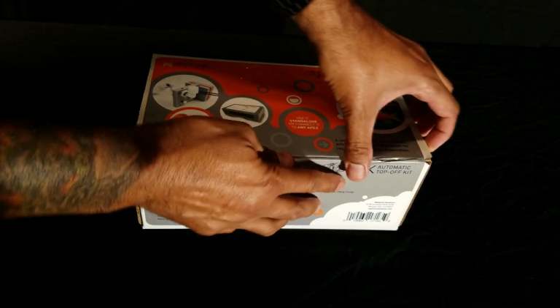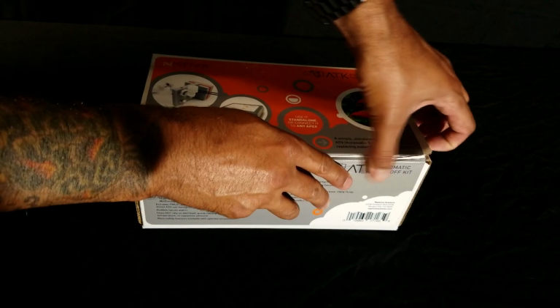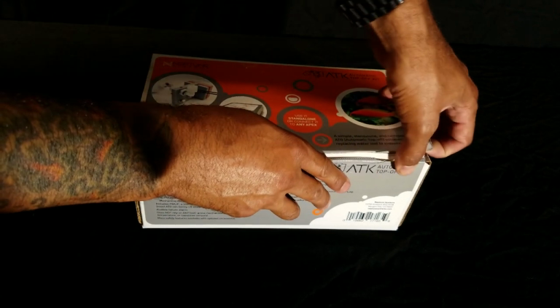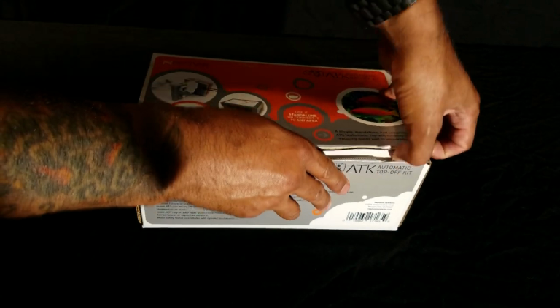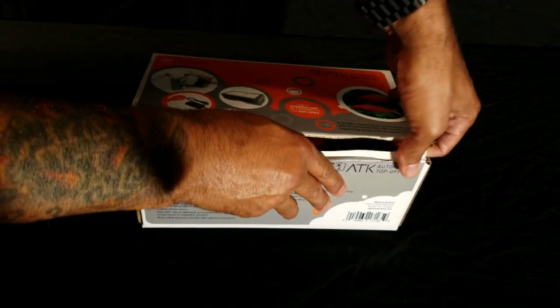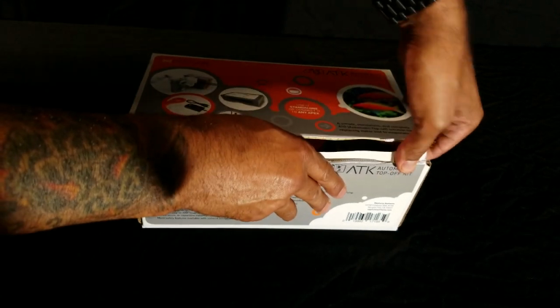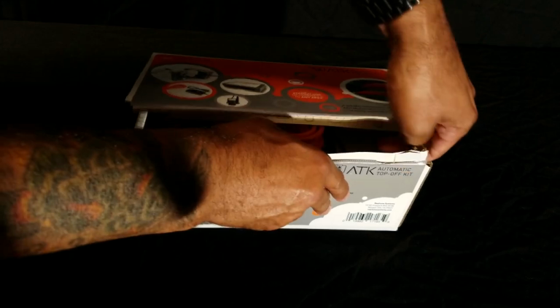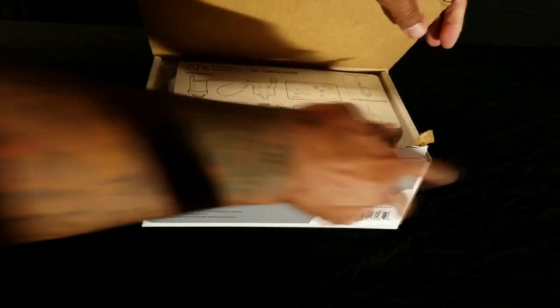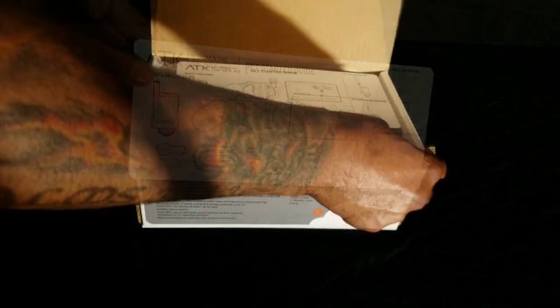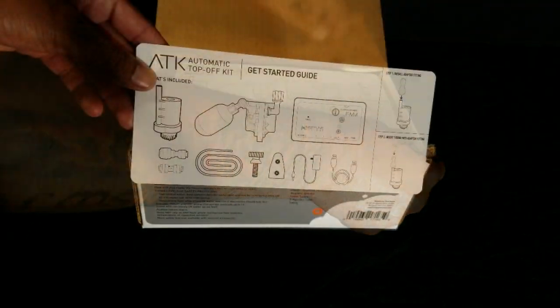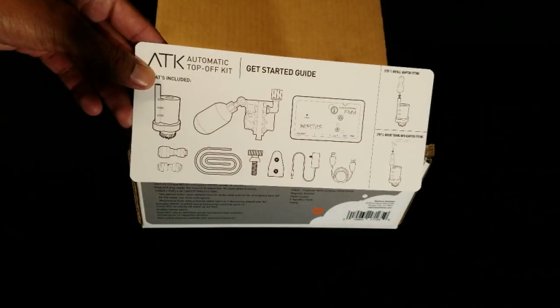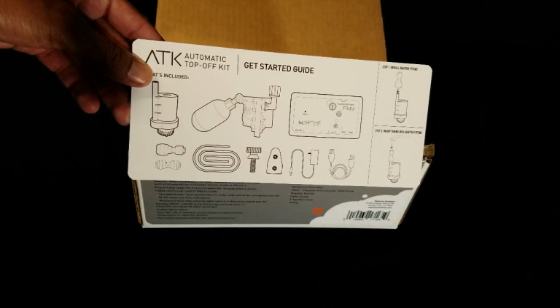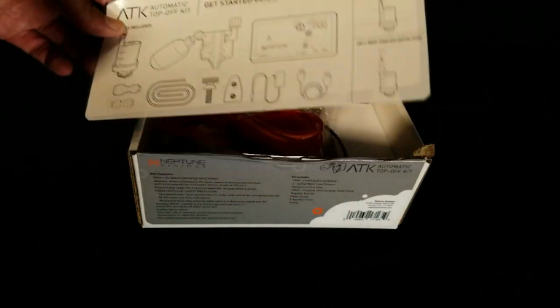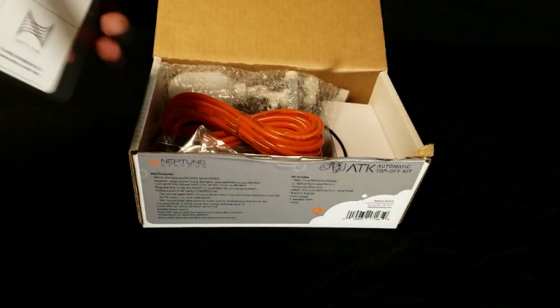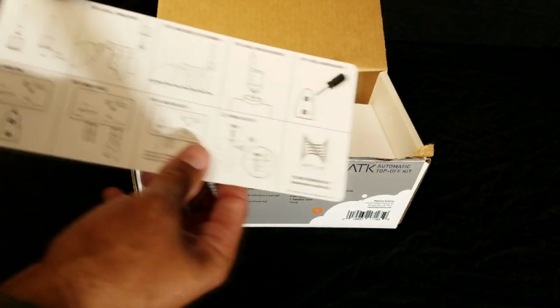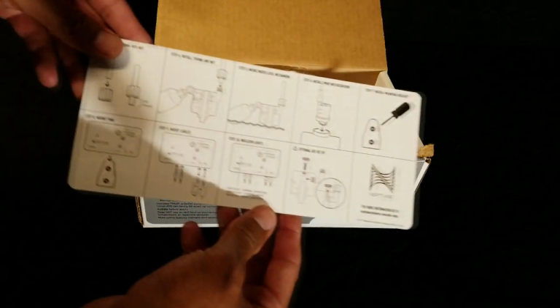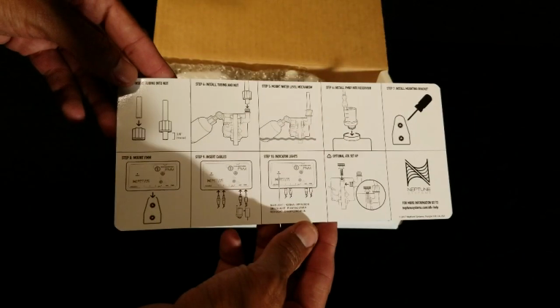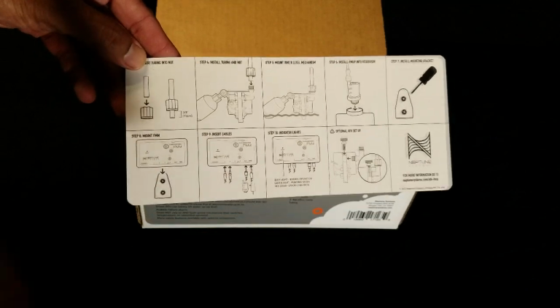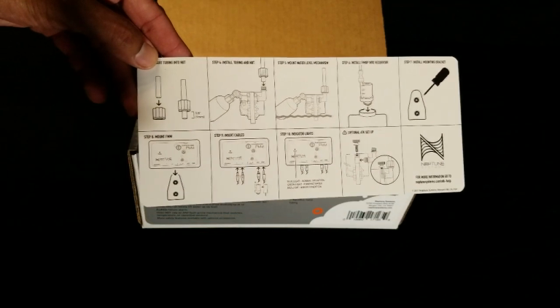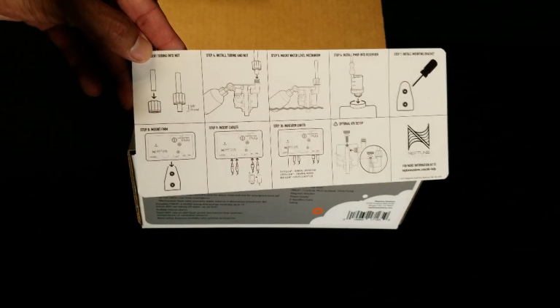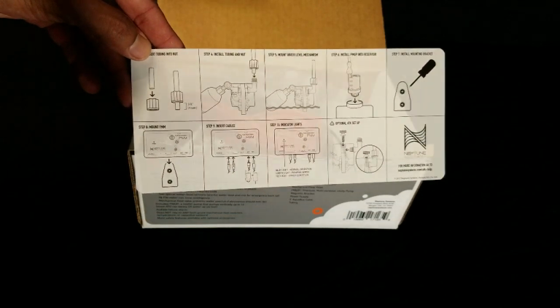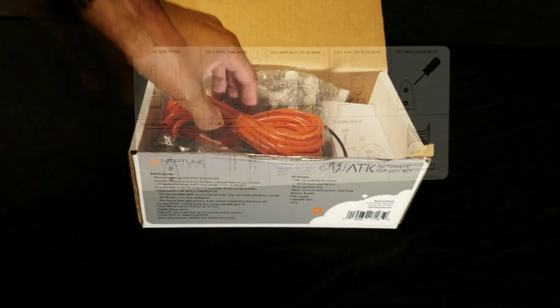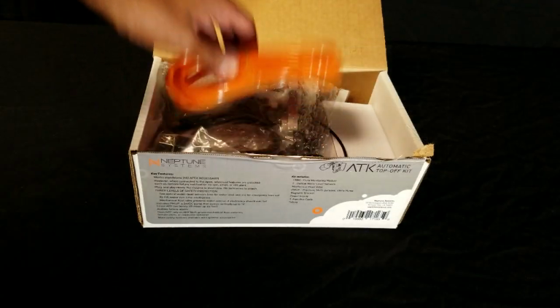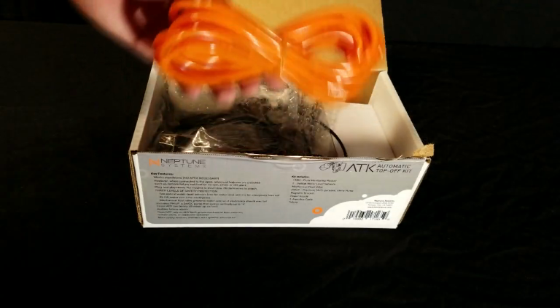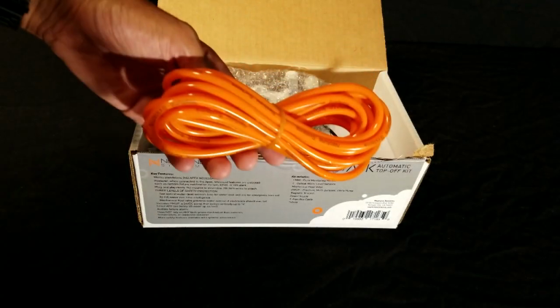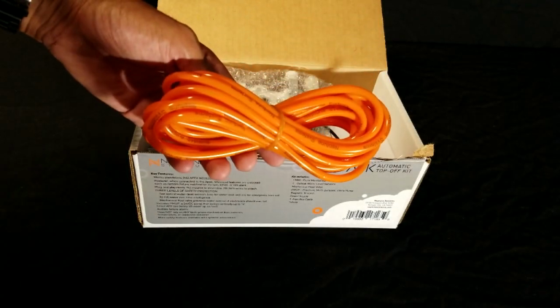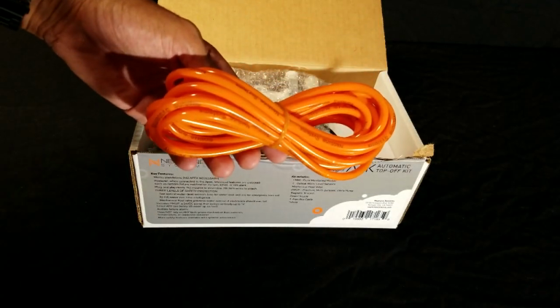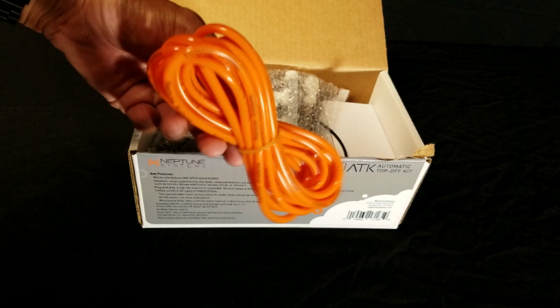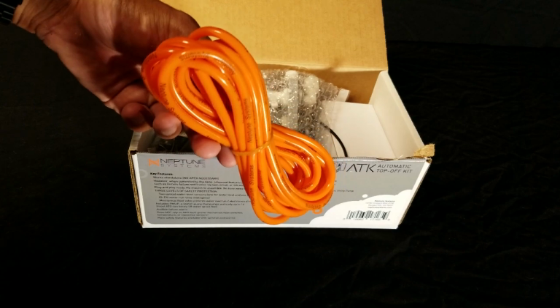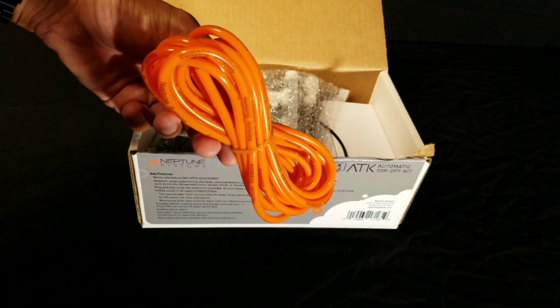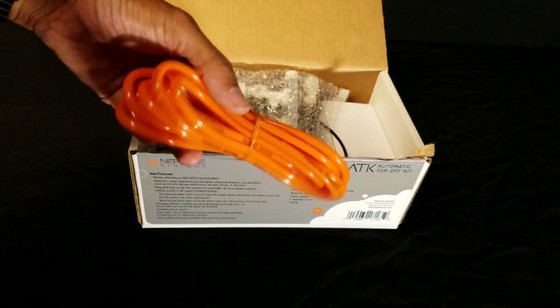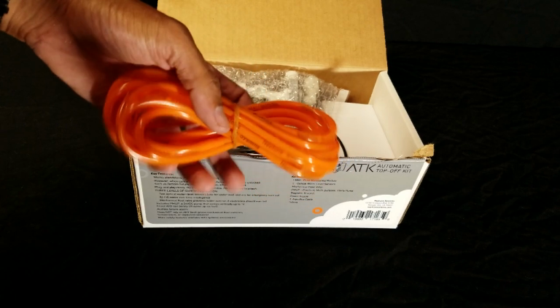Let's open the box, see what we get, set up the ATO, and test the fail safe features. First up are the instructions, with pictures on both front and back — perfect. Some 12 feet of orange quarter-inch flexible tubing; the orange is a nice touch.